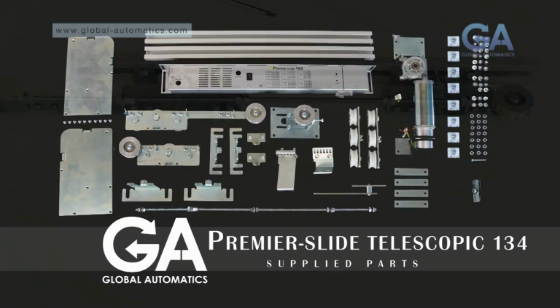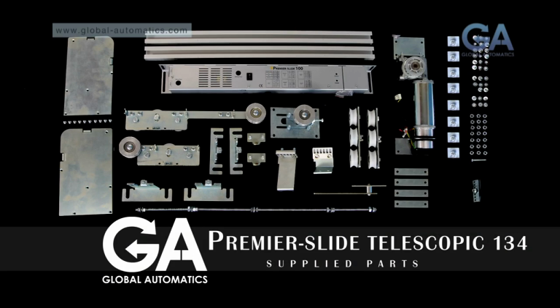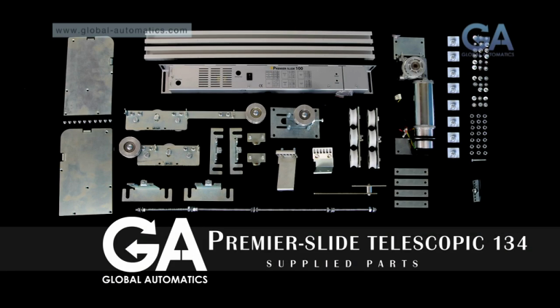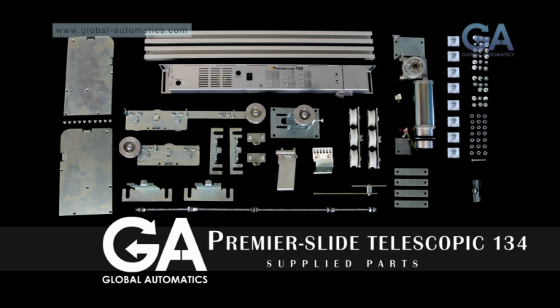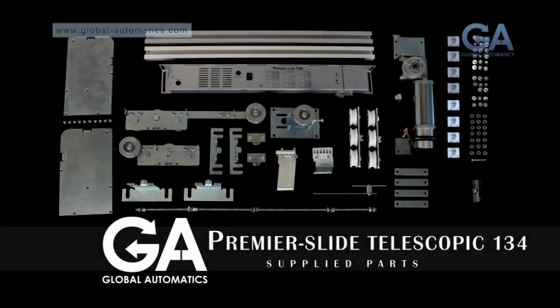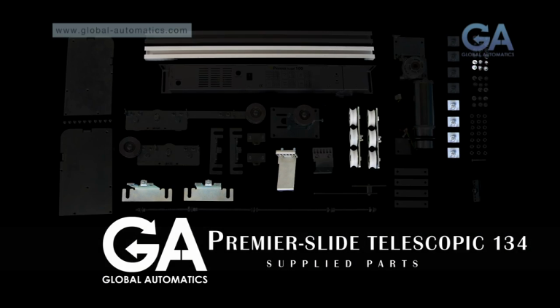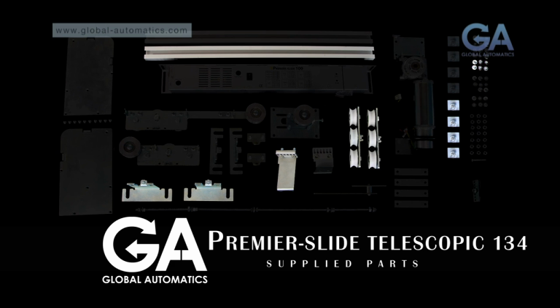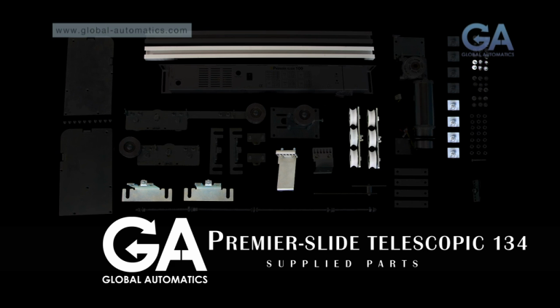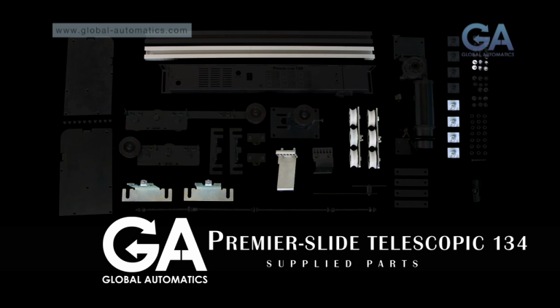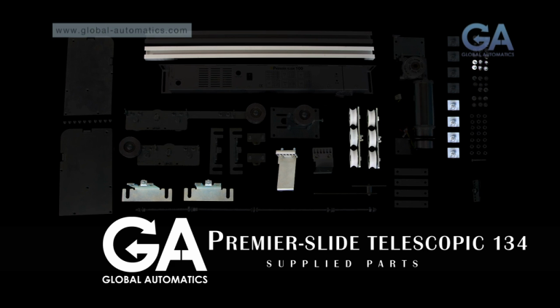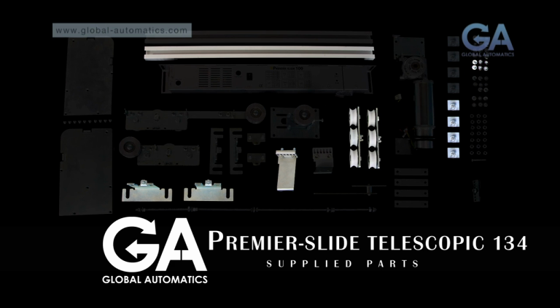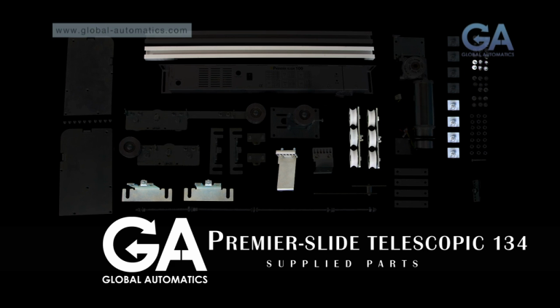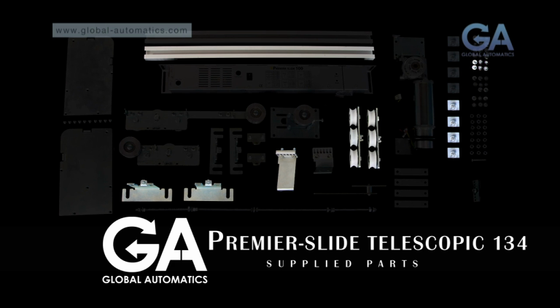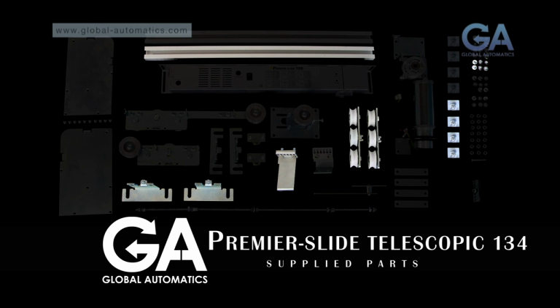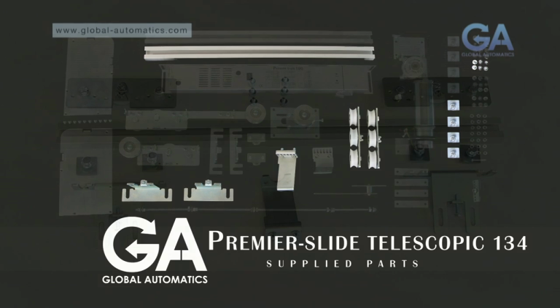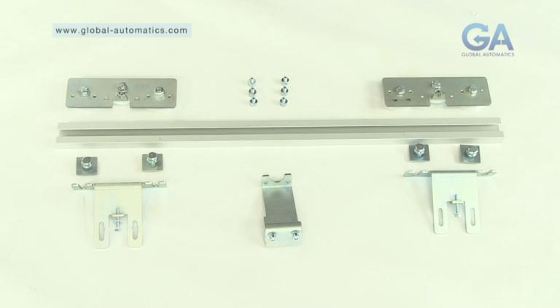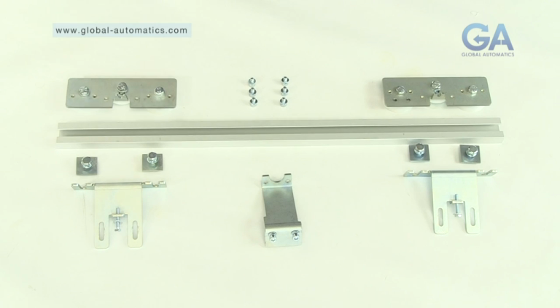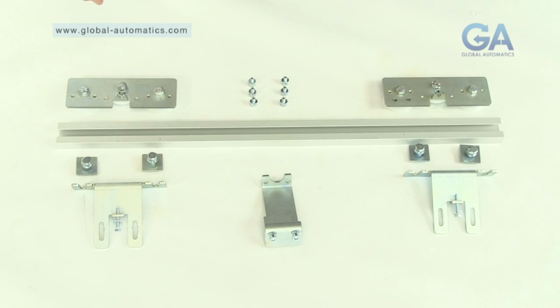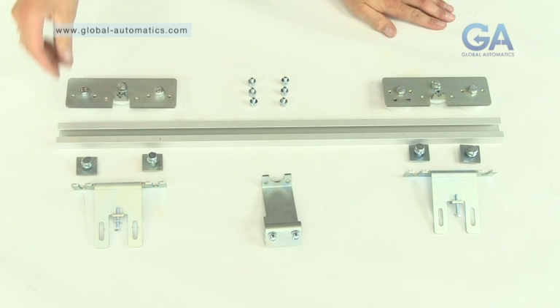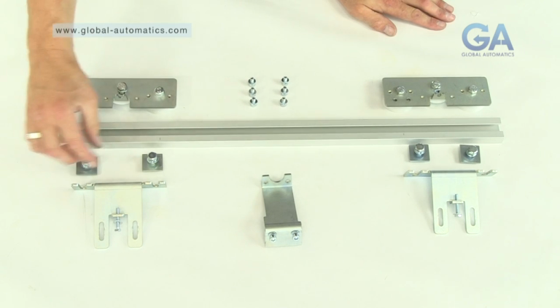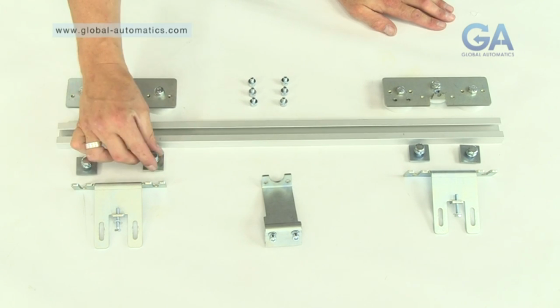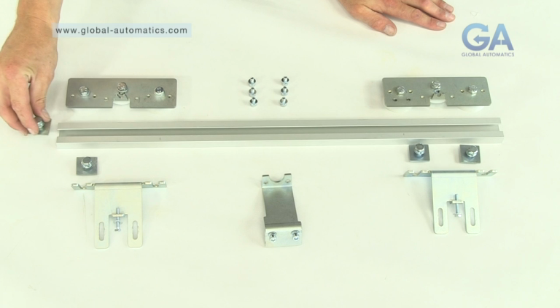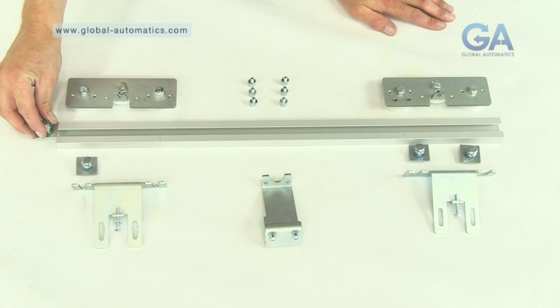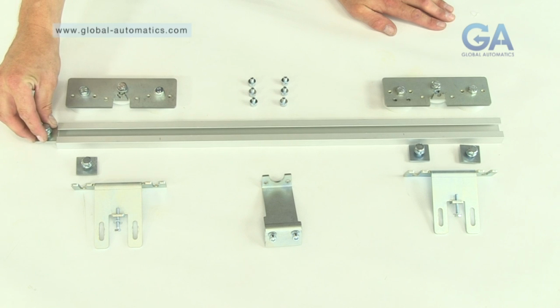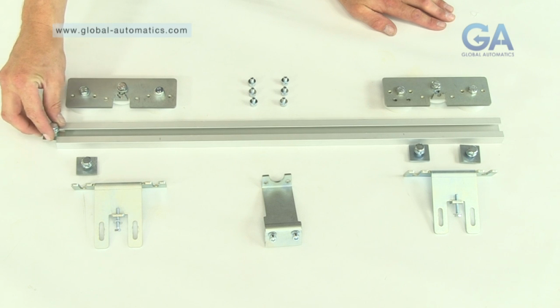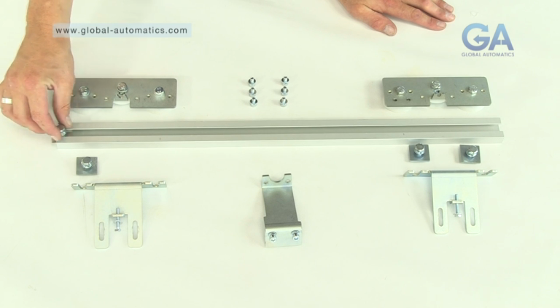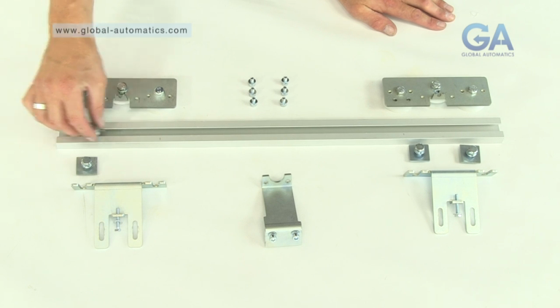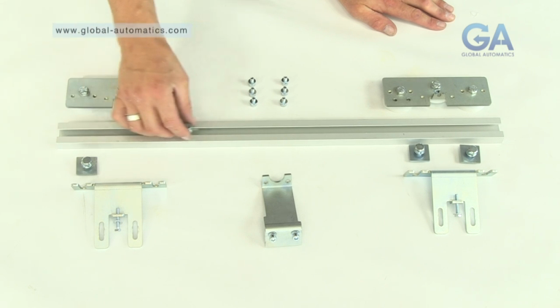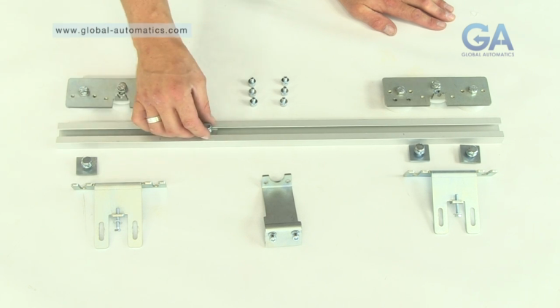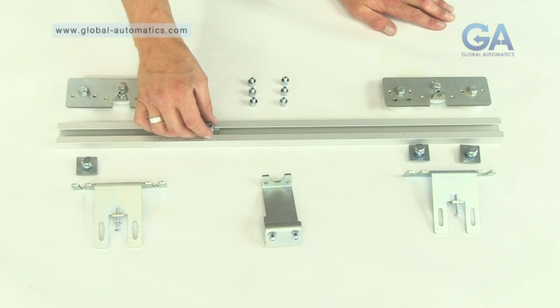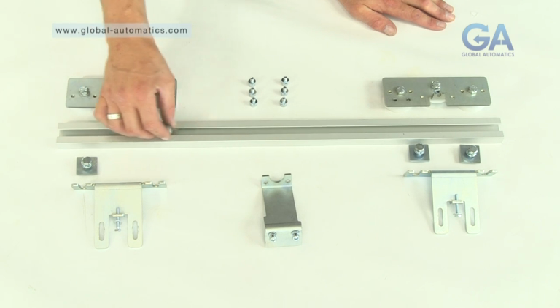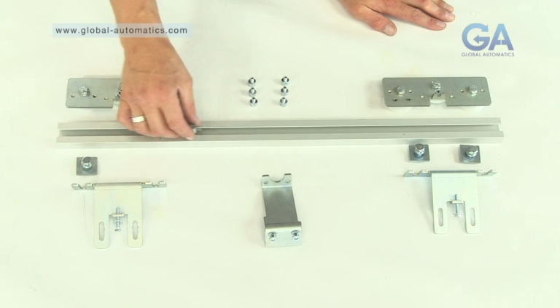Building the Master Leaf. Select the two larger door hanging brackets, remaining channel, six Allen bolts, four mounting plates, belt clamp, and carriage assembly.